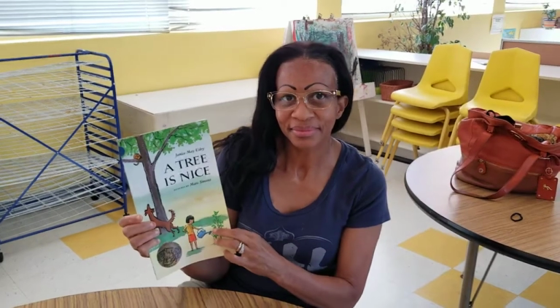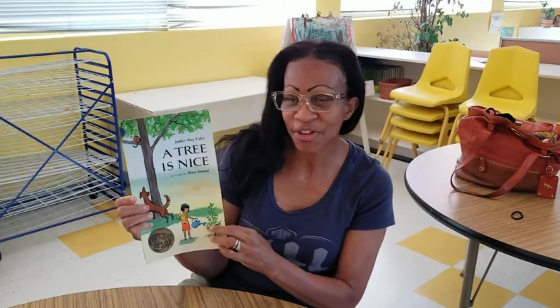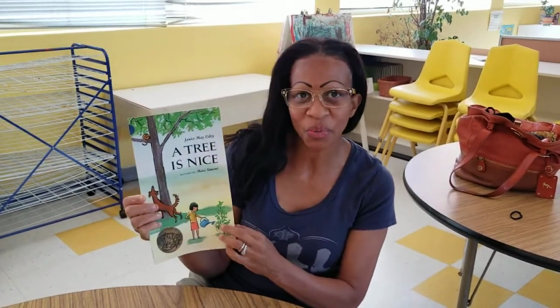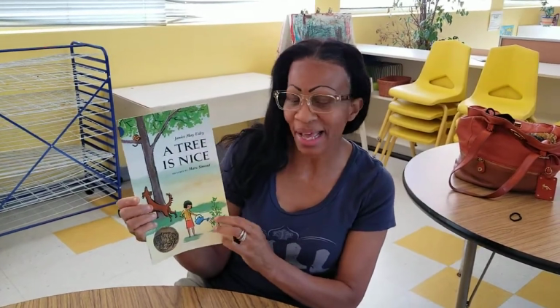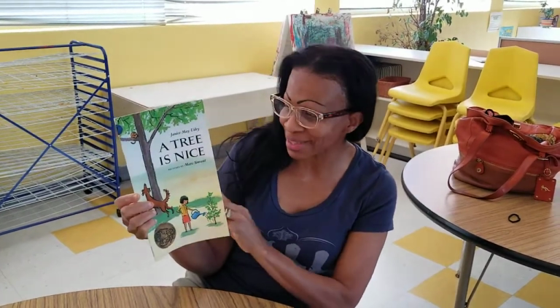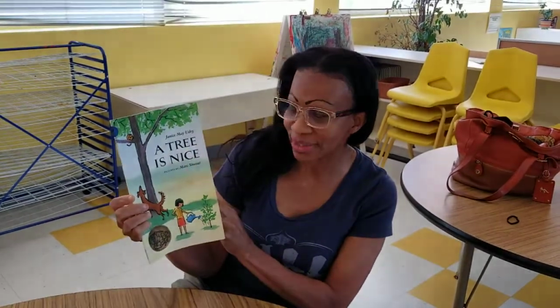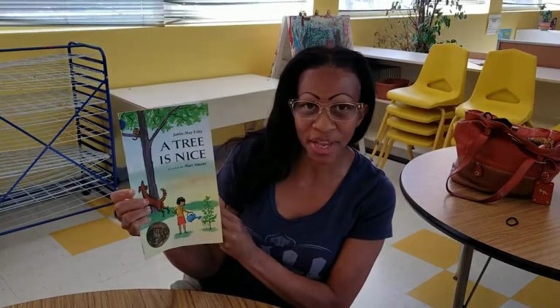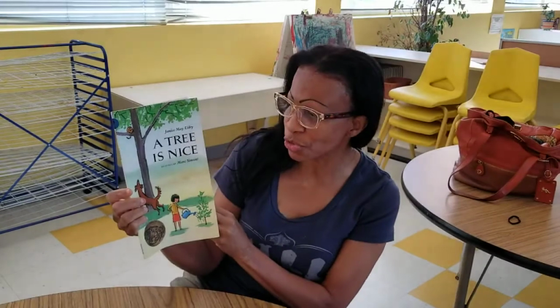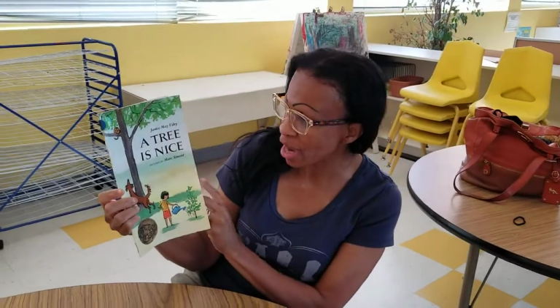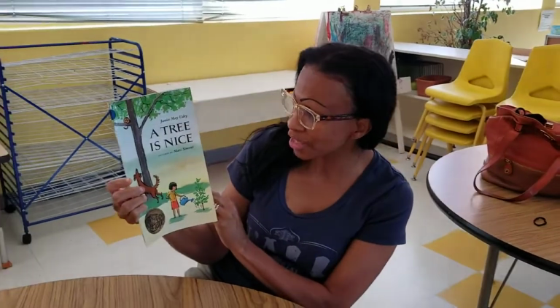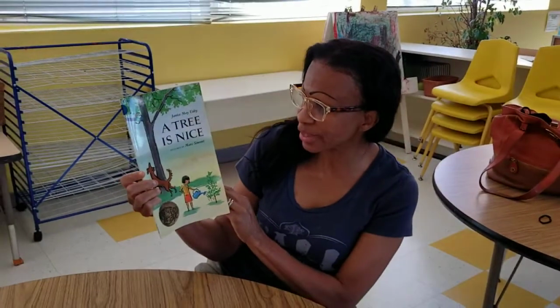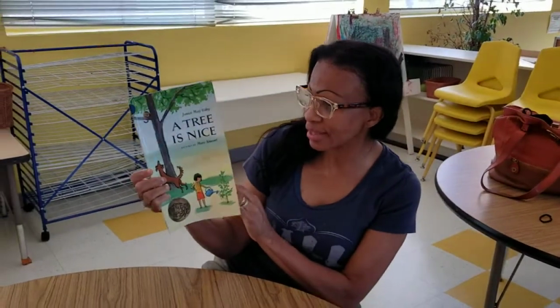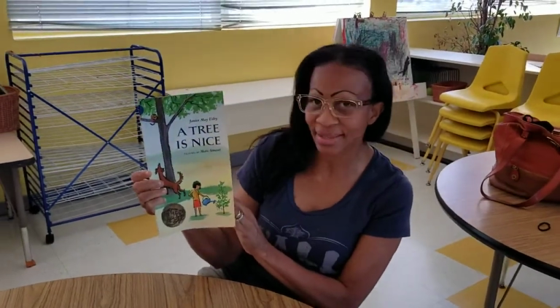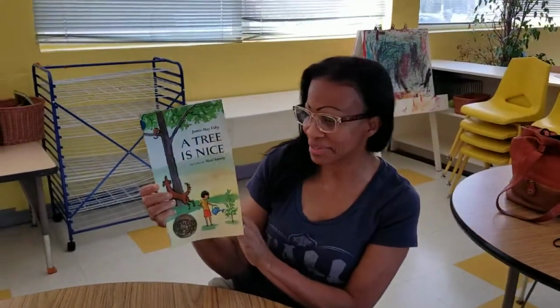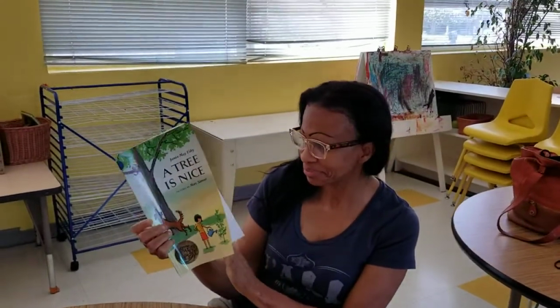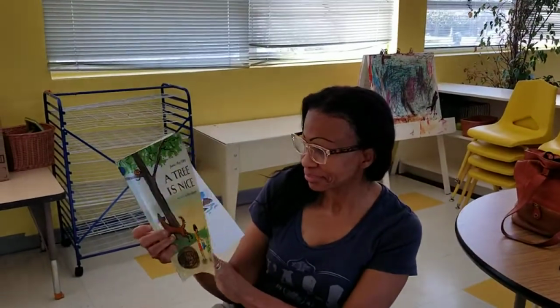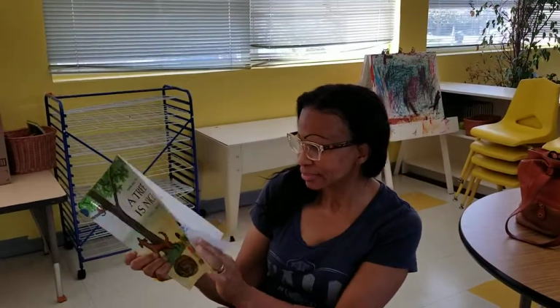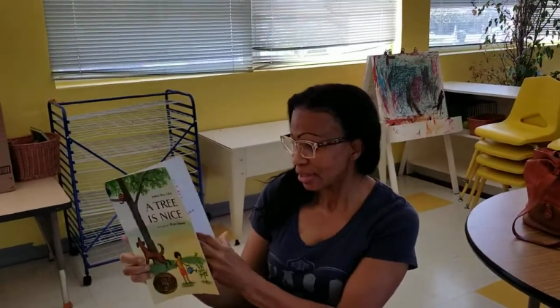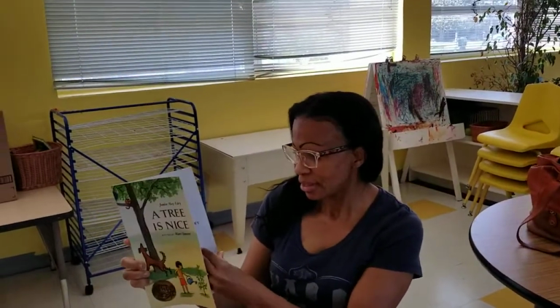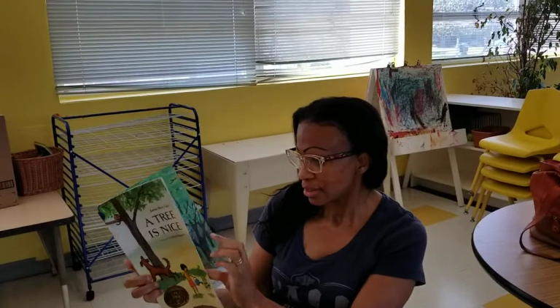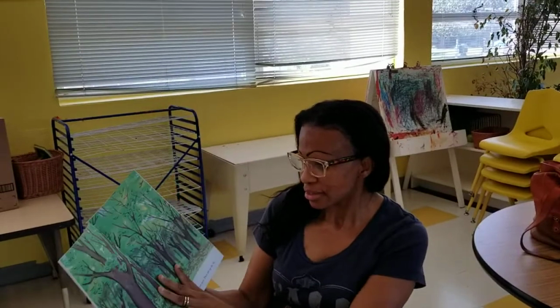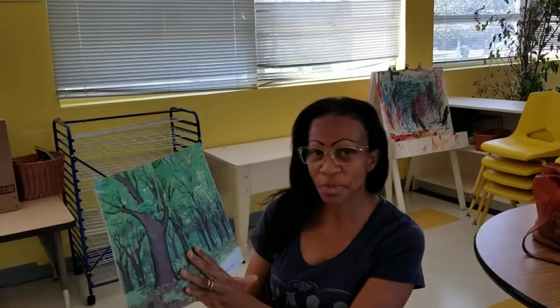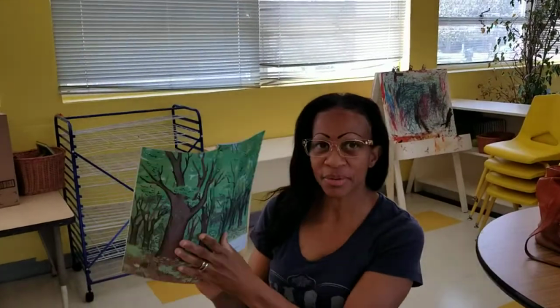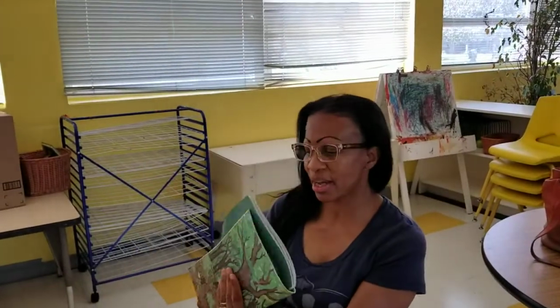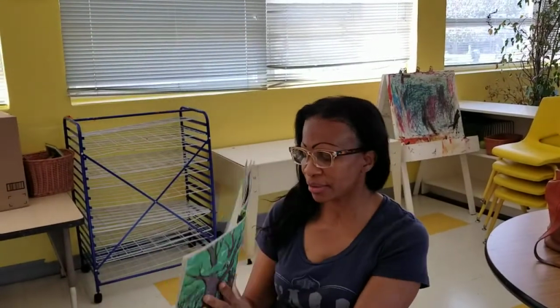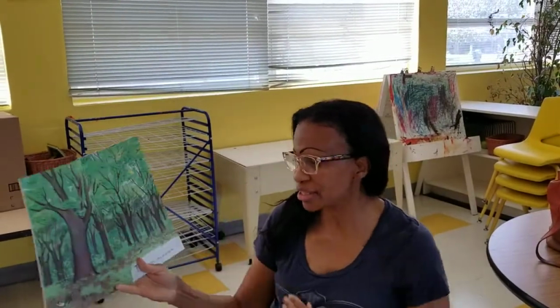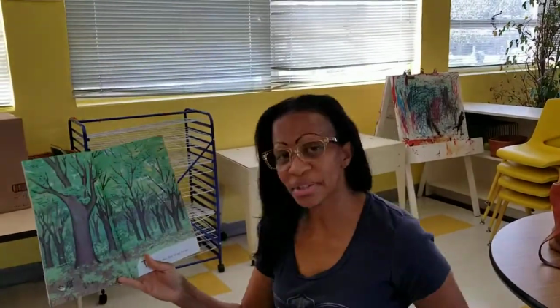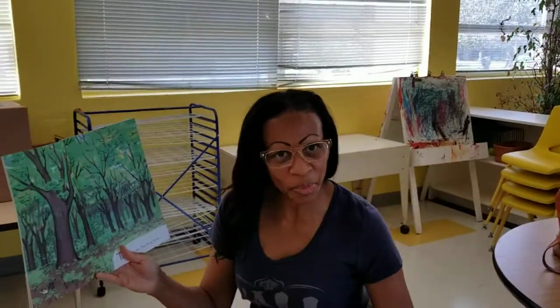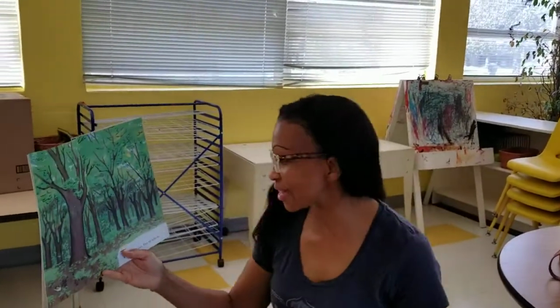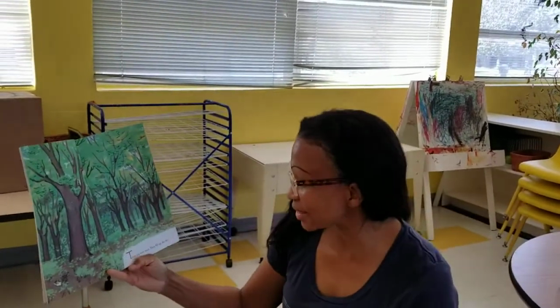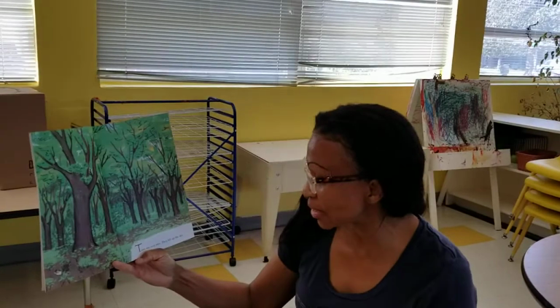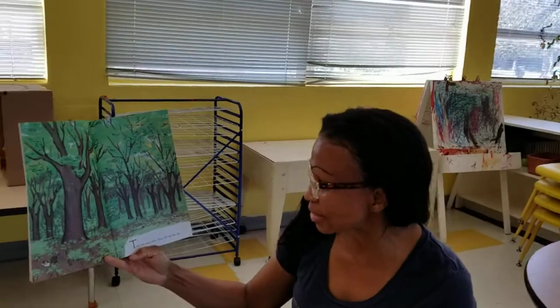Hi friends, welcome back. It's Miss Lisa with another time for story. A tree is nice. Since it's spring, we're going to be reading some books about spring stuff. And let's see what it says here.